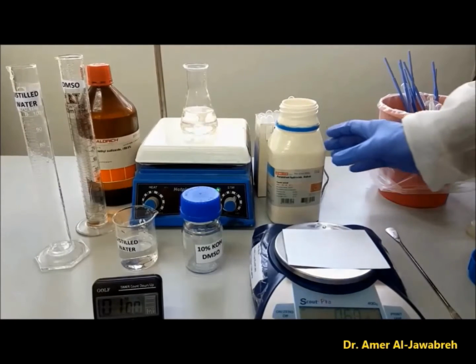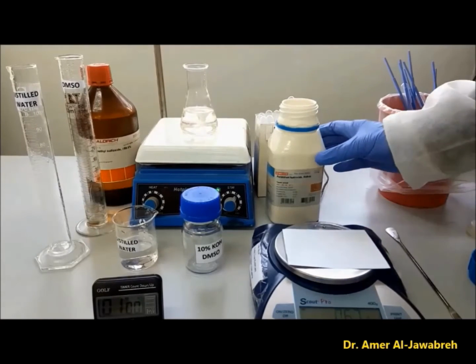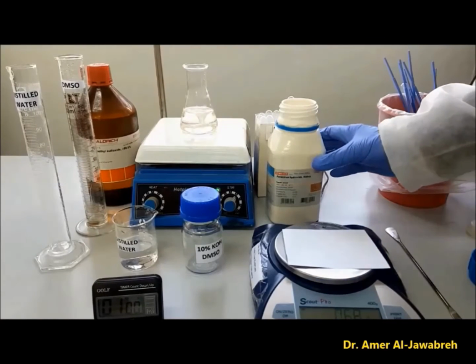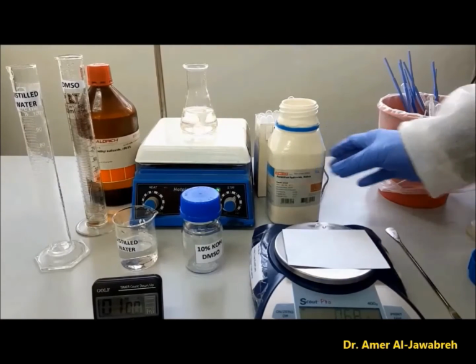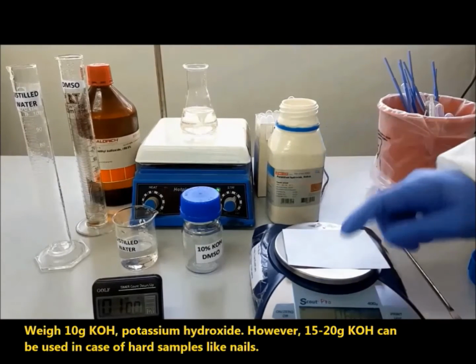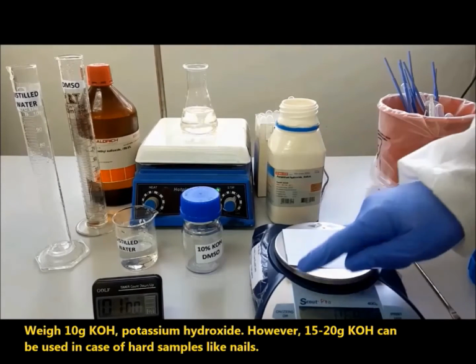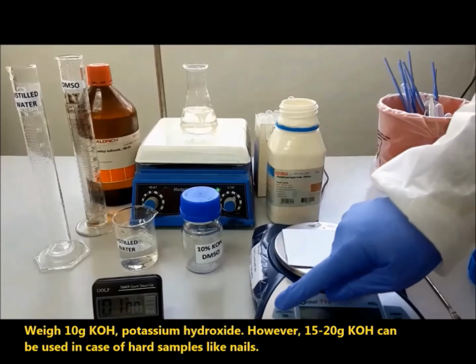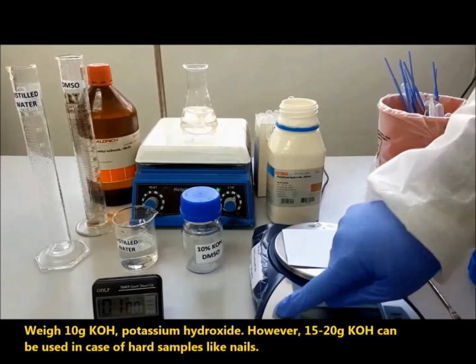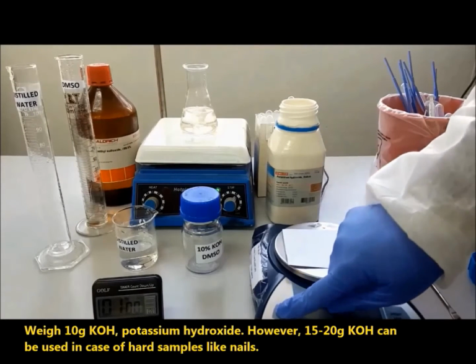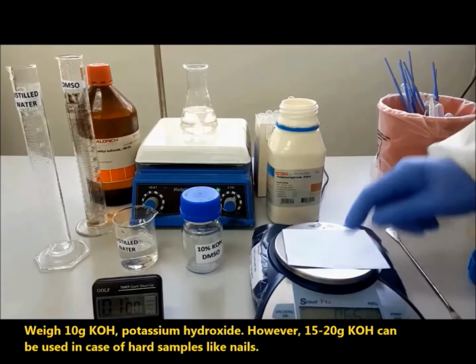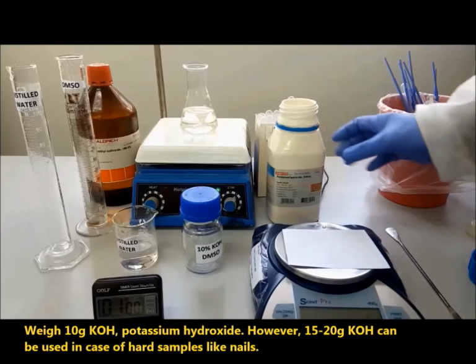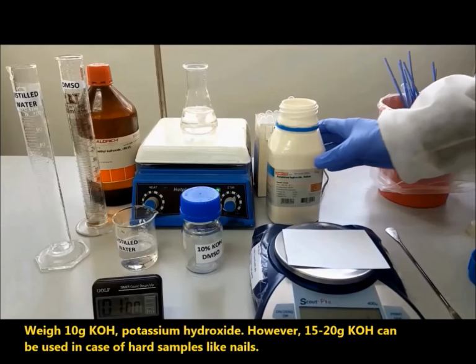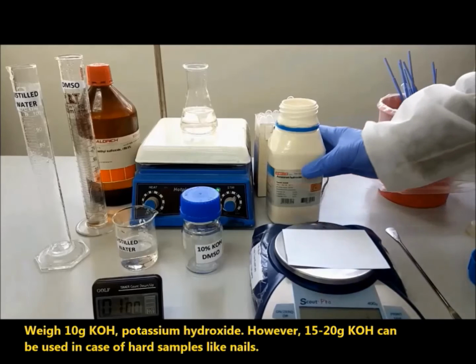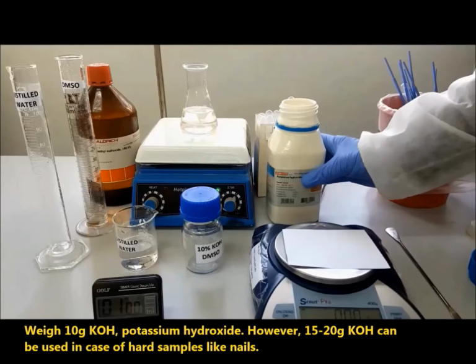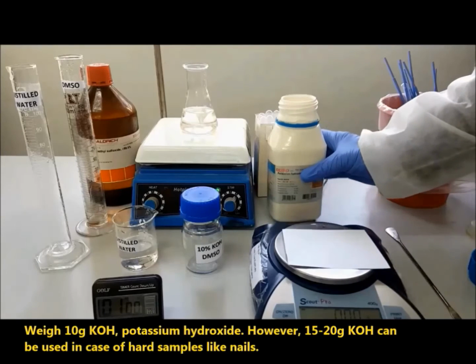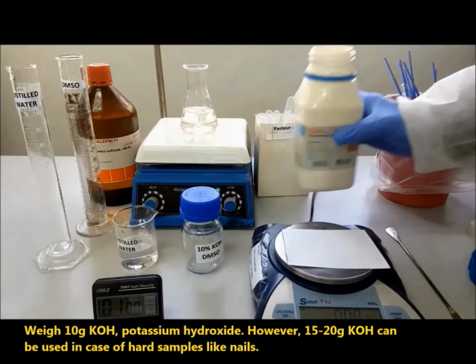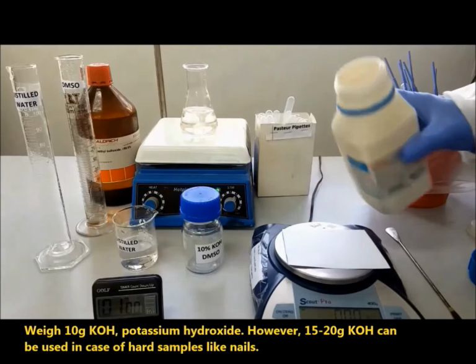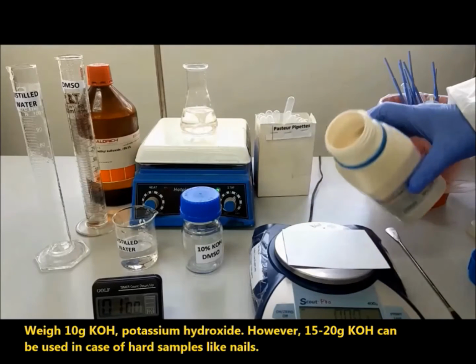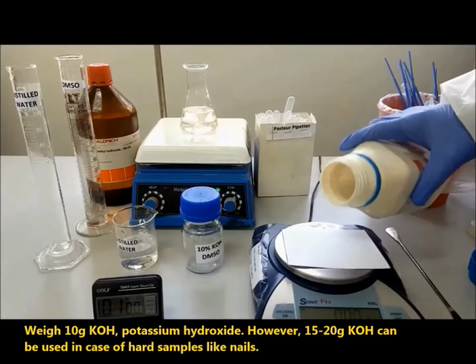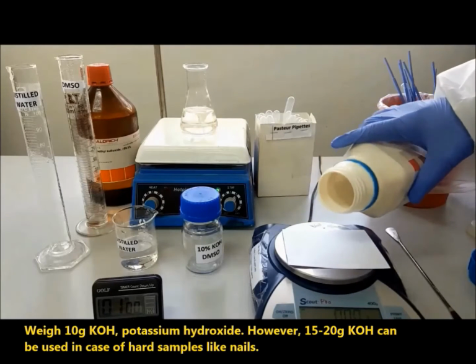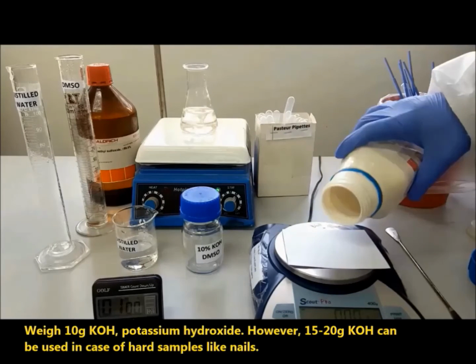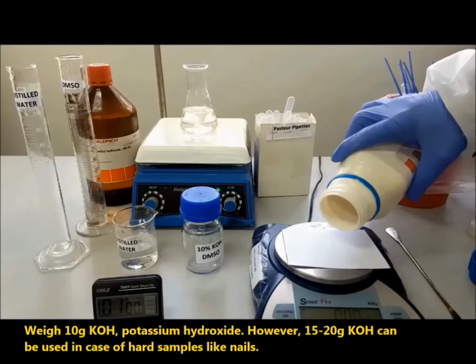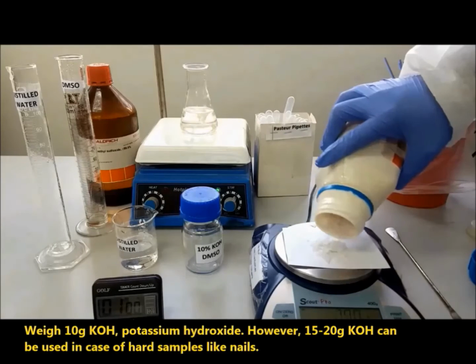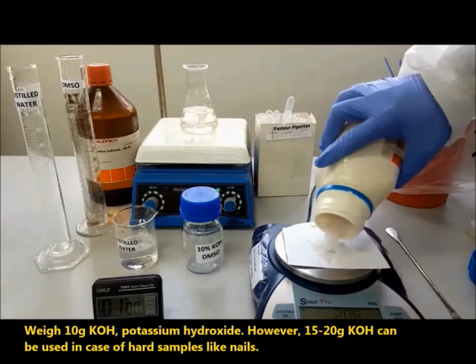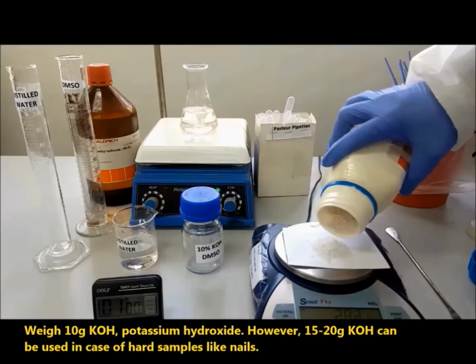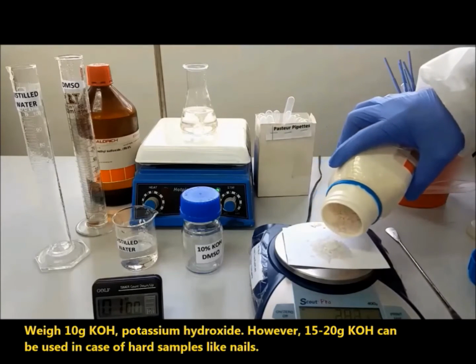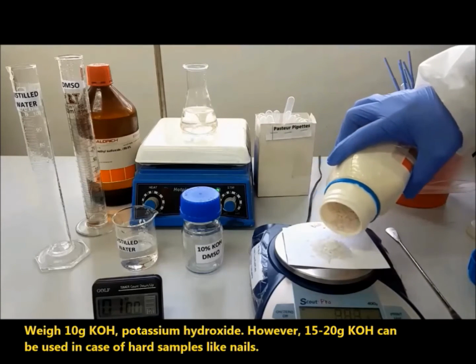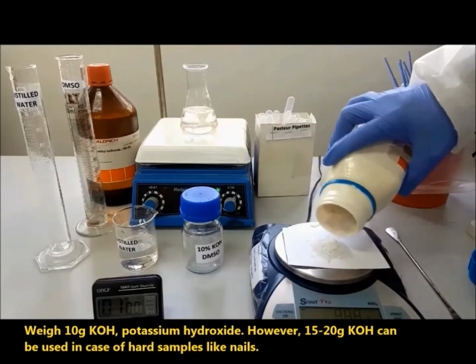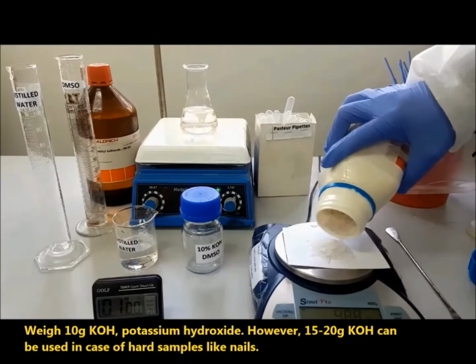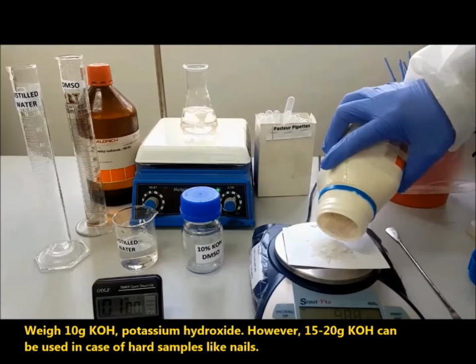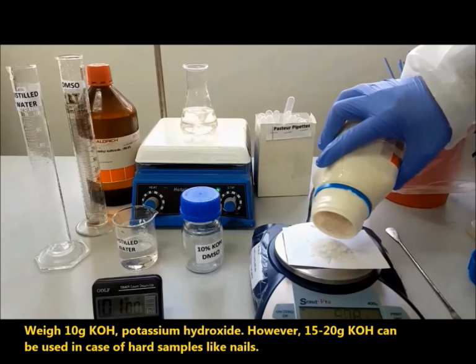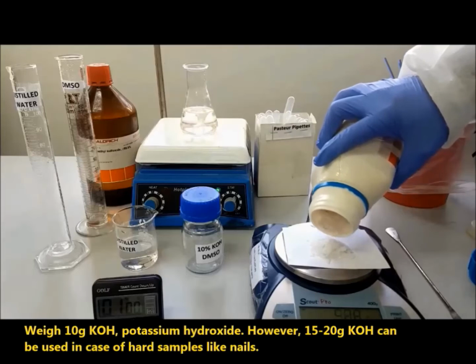Weigh 10 grams of potassium hydroxide (KOH). However, 15 to 20 grams of KOH can be used in the case of hard samples like nails.